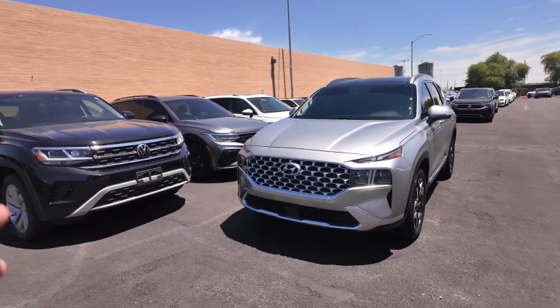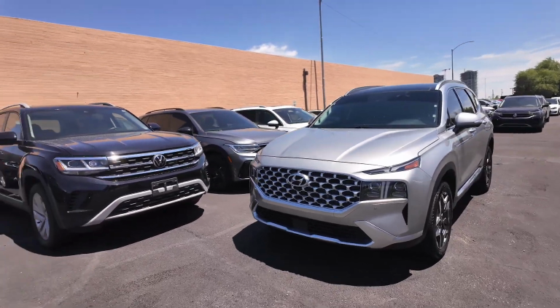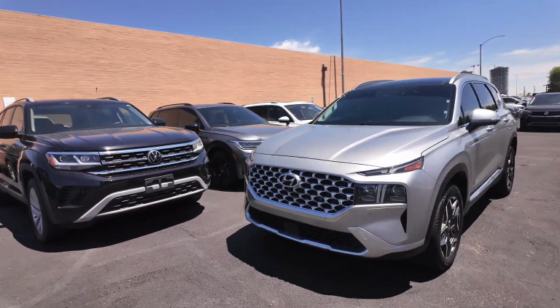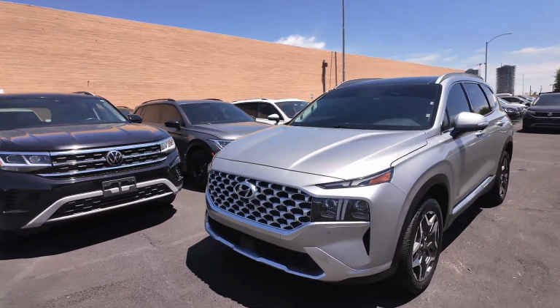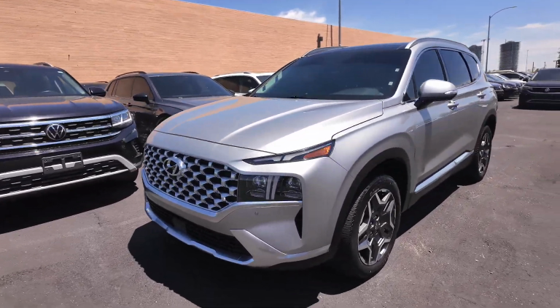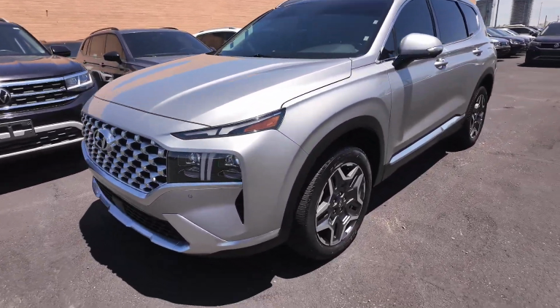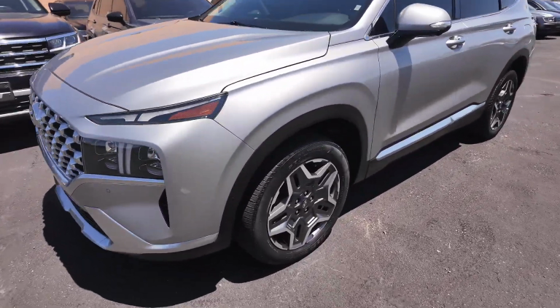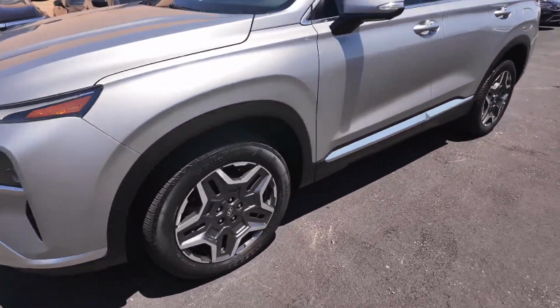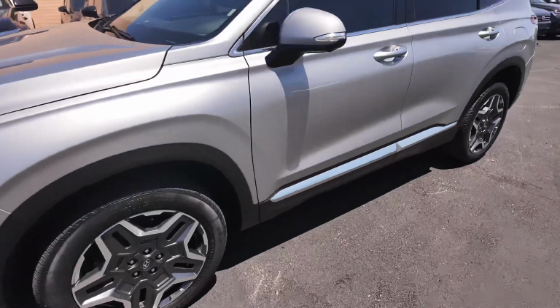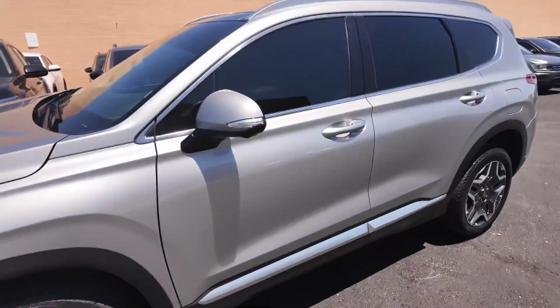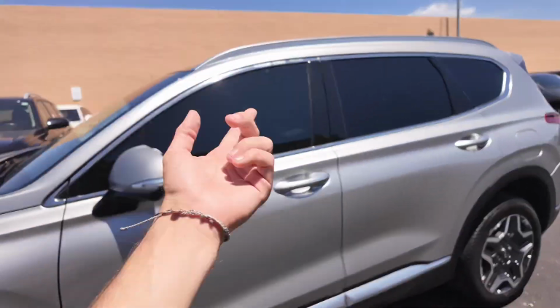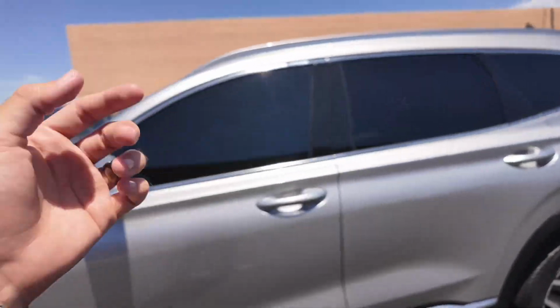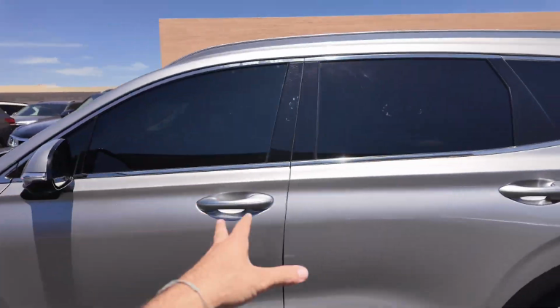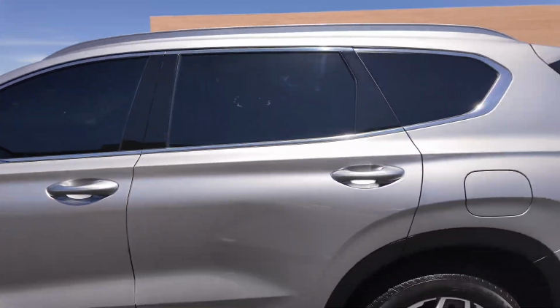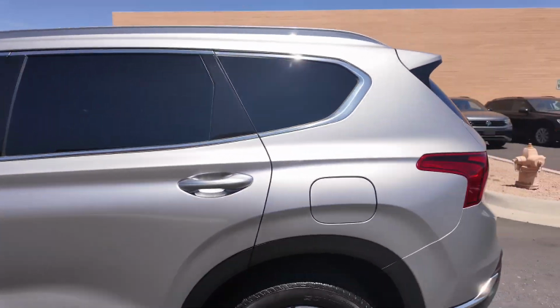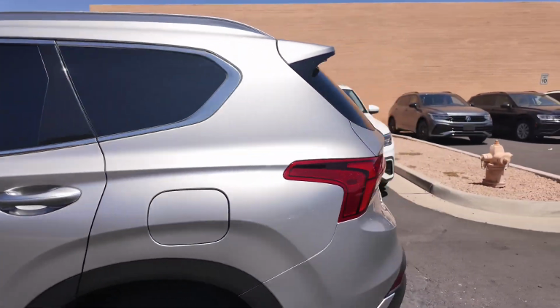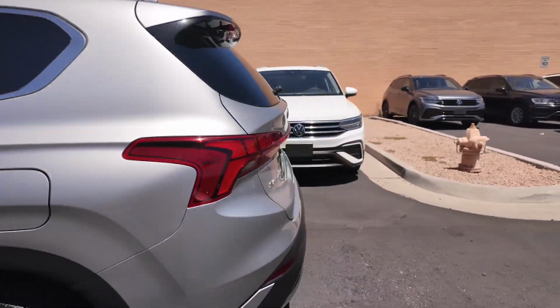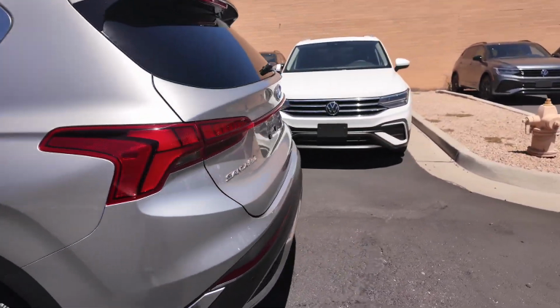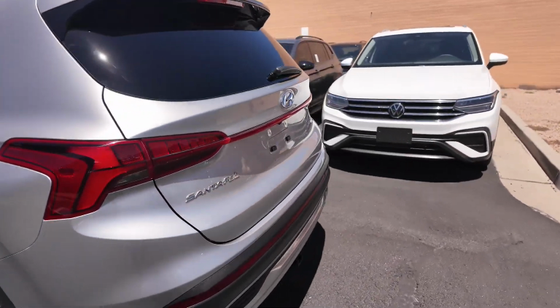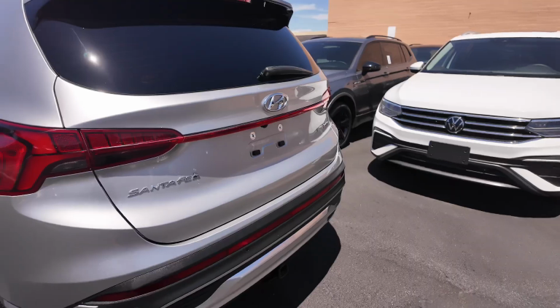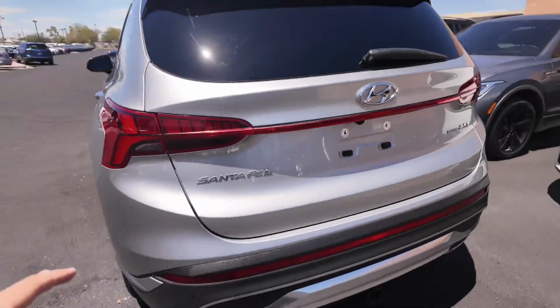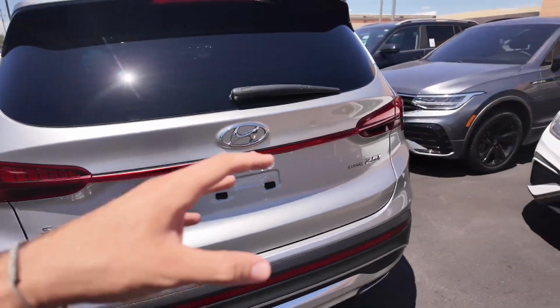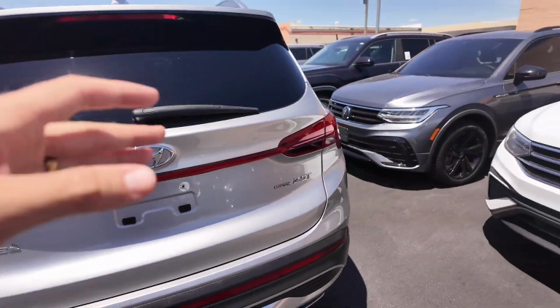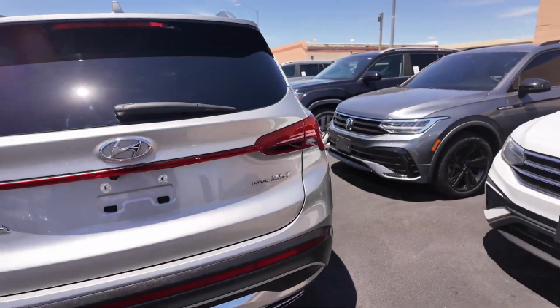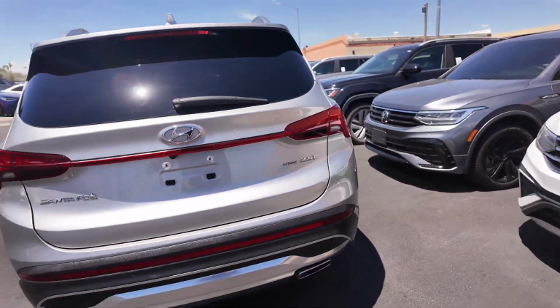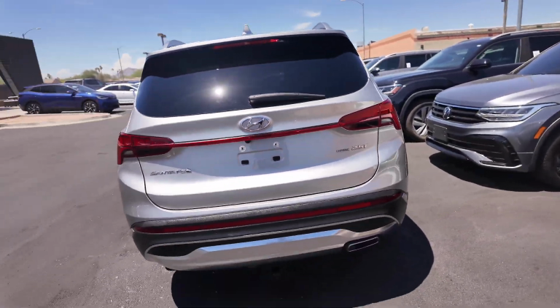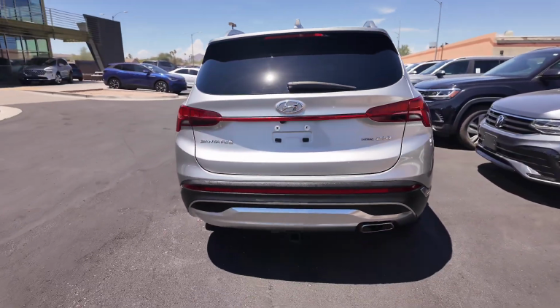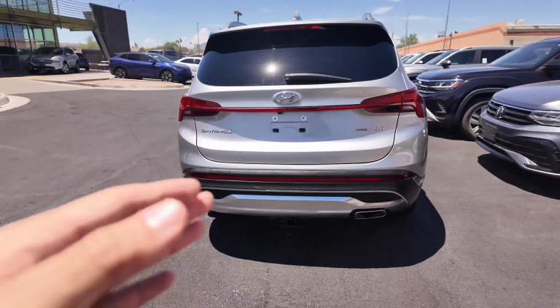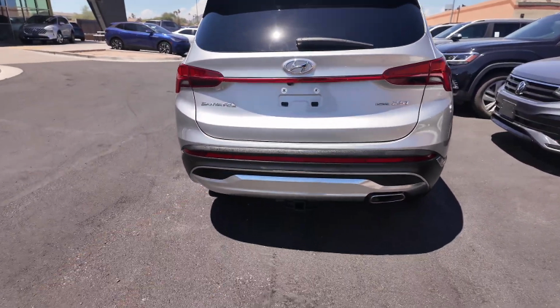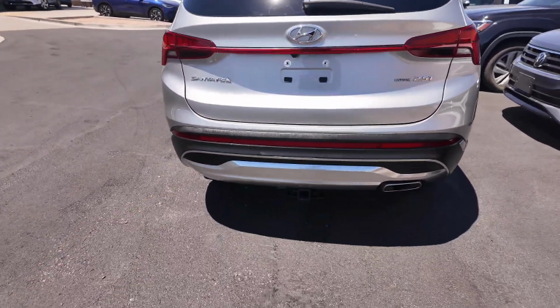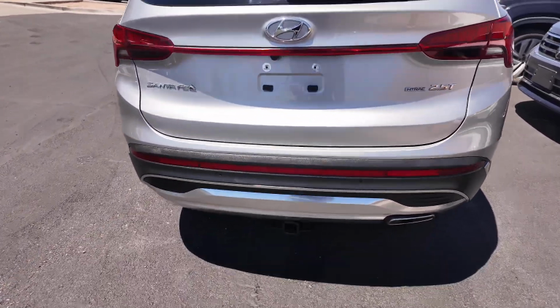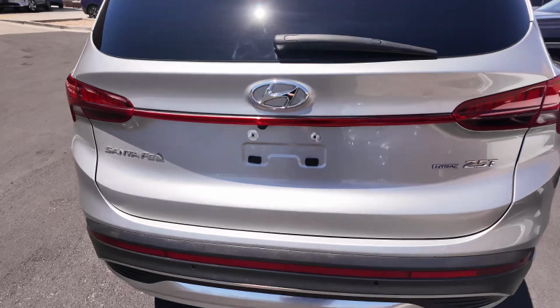Up front you have a good-looking chrome grille and beautiful headlights, with aluminum alloy wheels. It features a 360-degree view camera system with keyless entry on the door handles for the driver and passenger. On the back you'll find the Santa Fe H-Track 2.5T badges, and you're also getting a towing package.